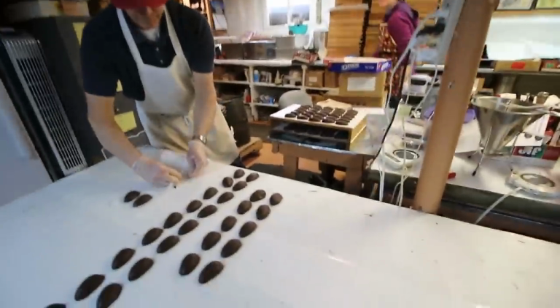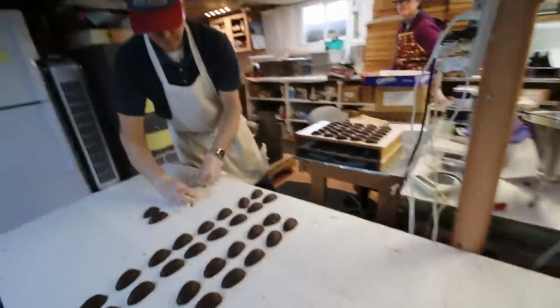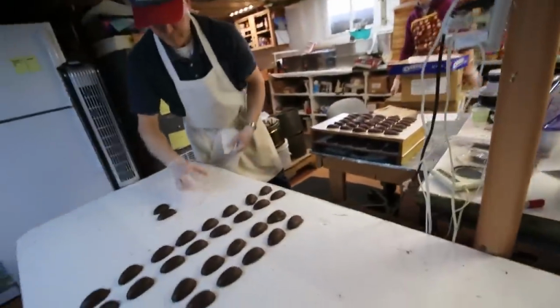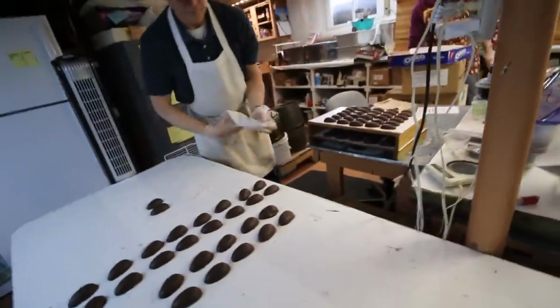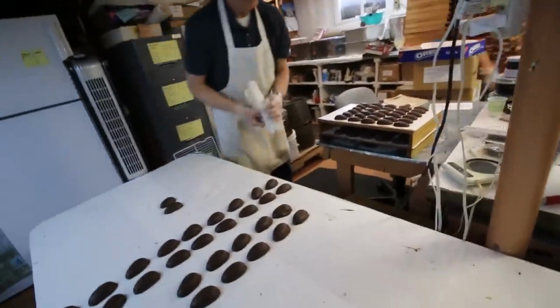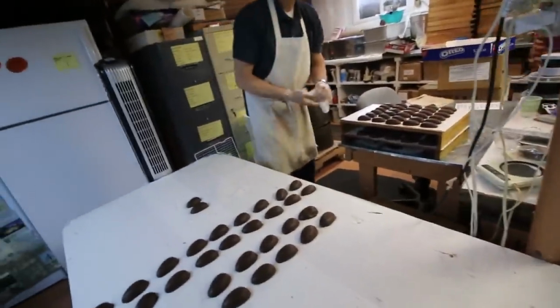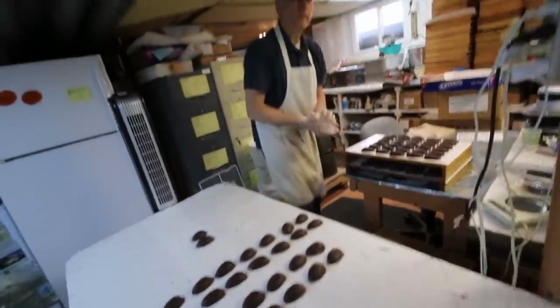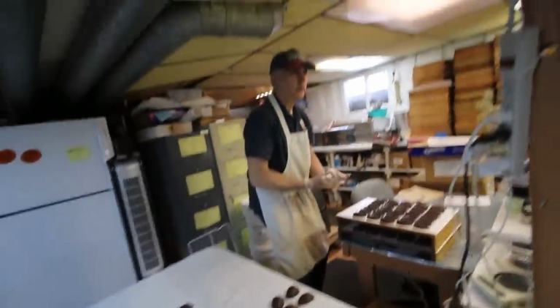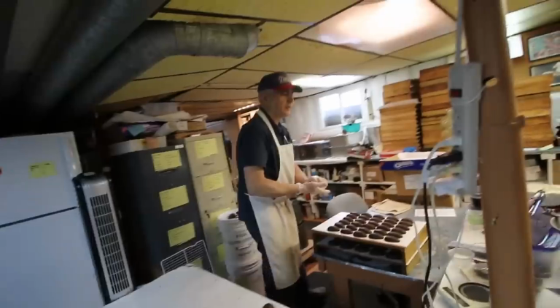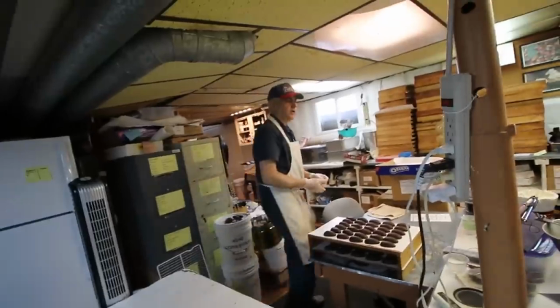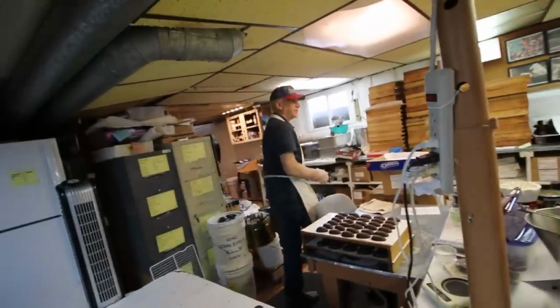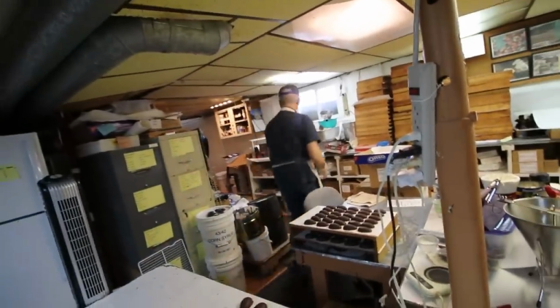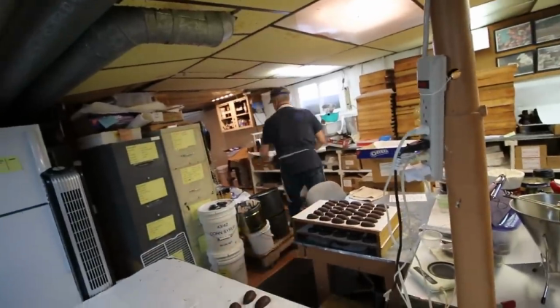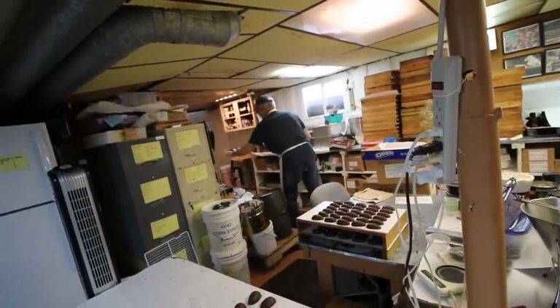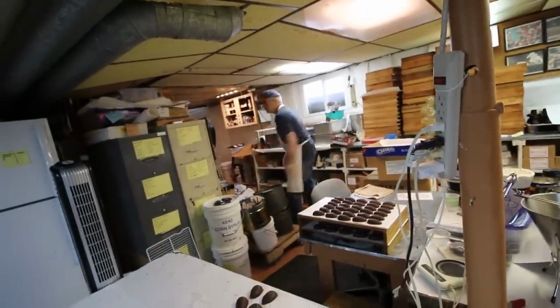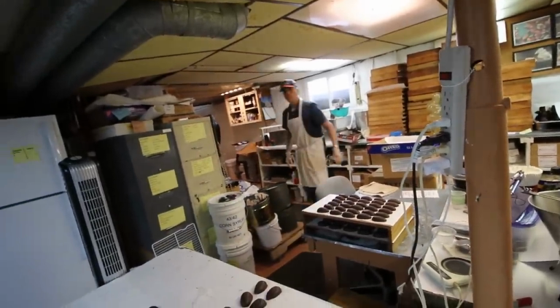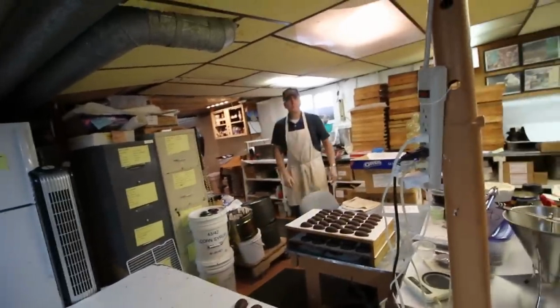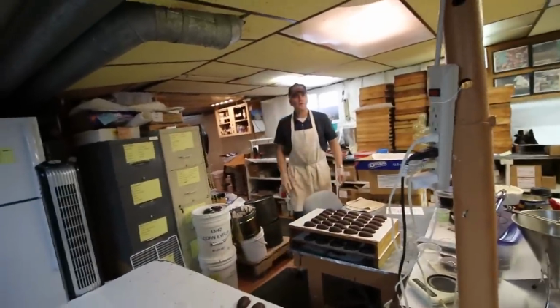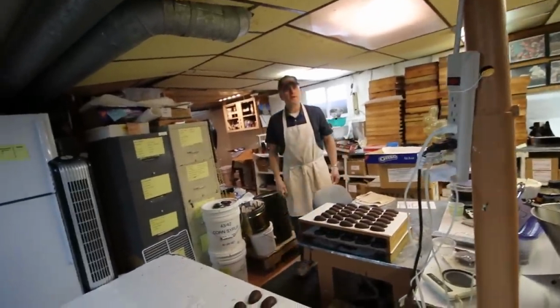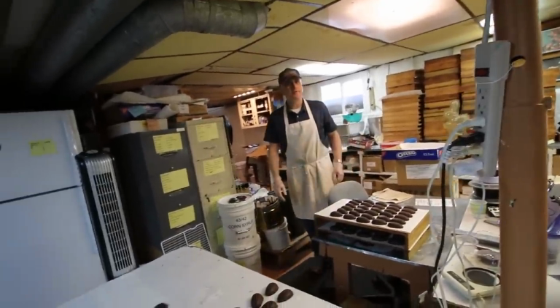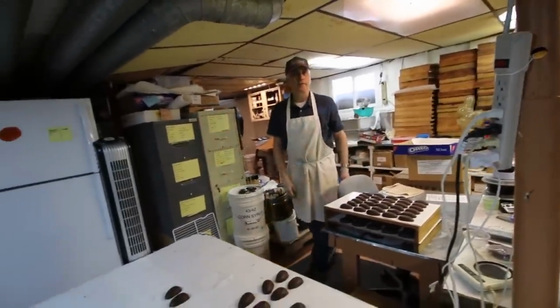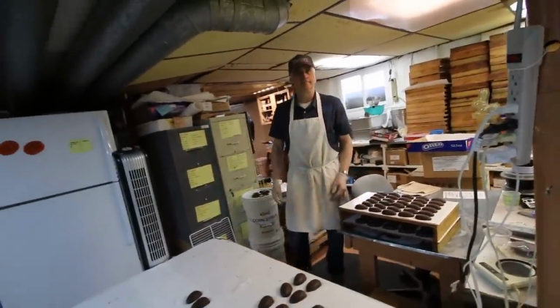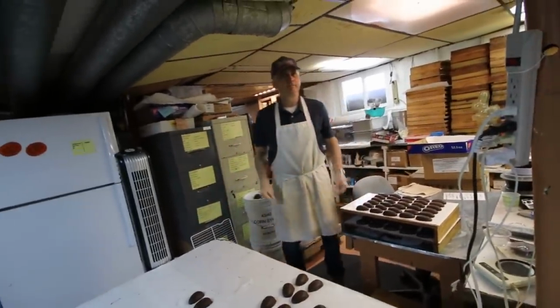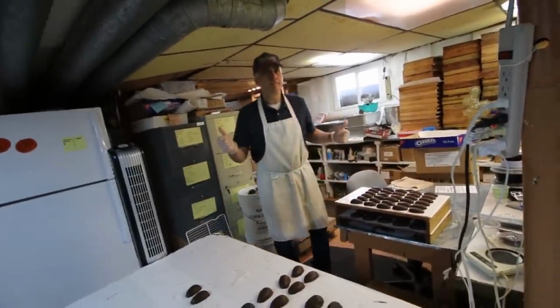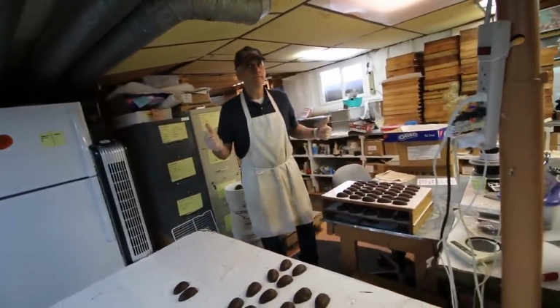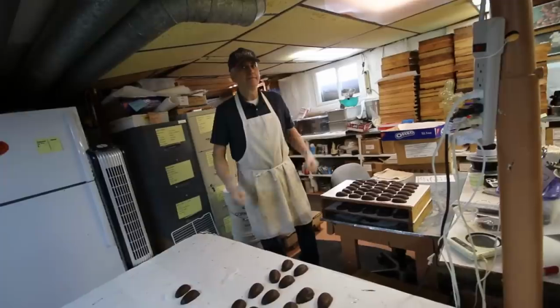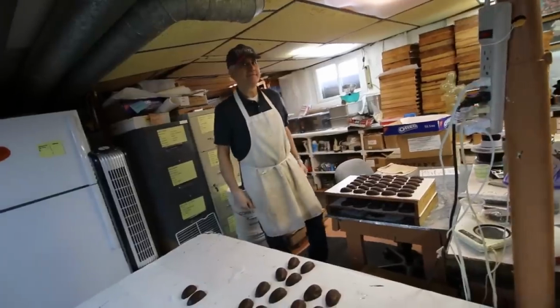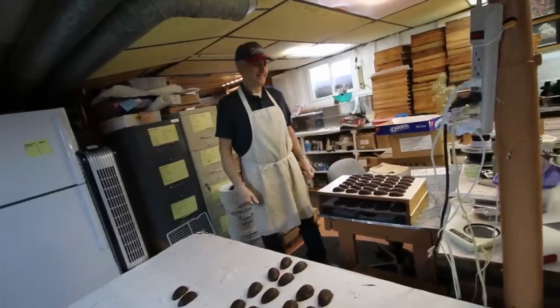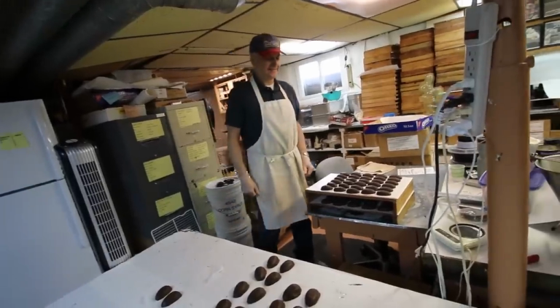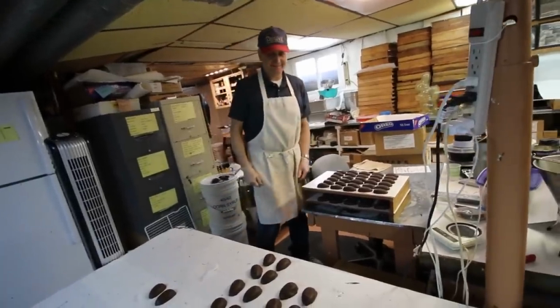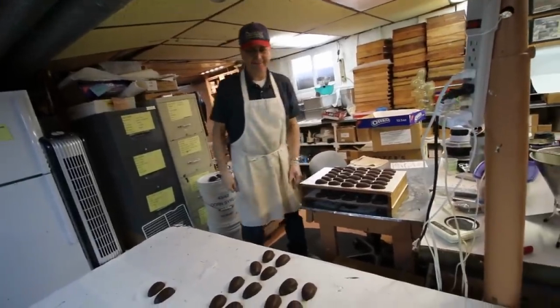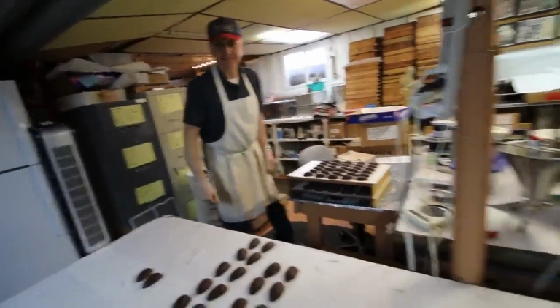What are you doing now? Just putting them on a tray so you can bring them upstairs, so you can get them wrapped up. Then they'll be put on the website and people can order them.